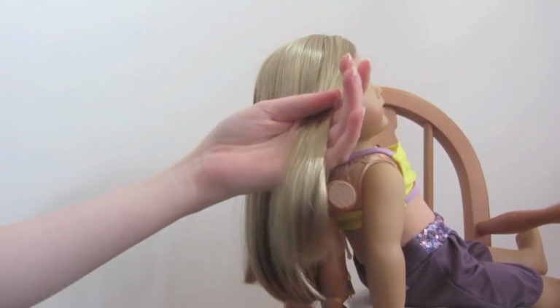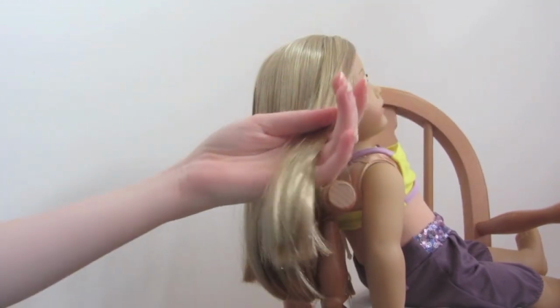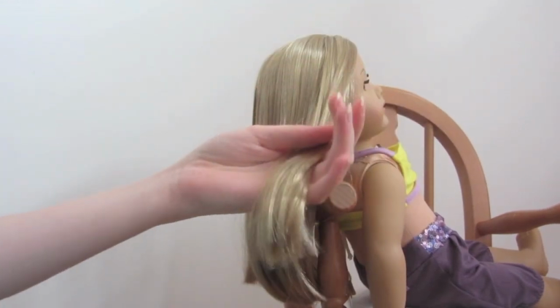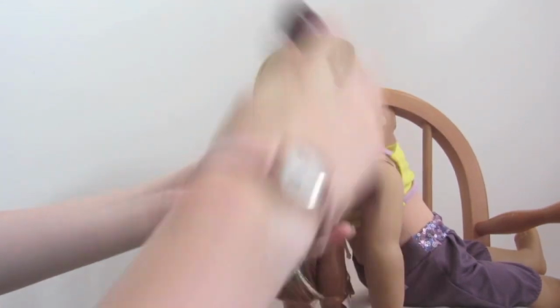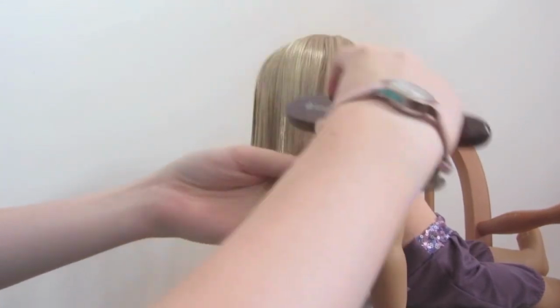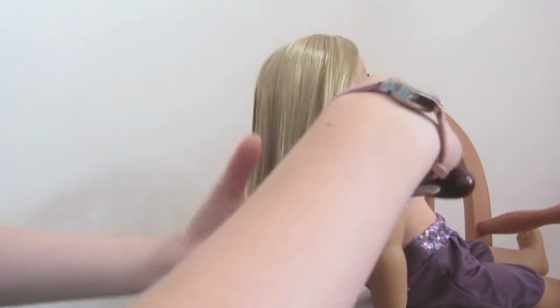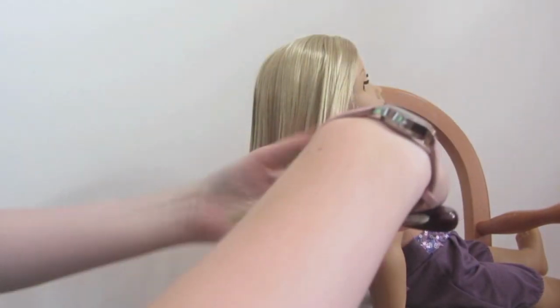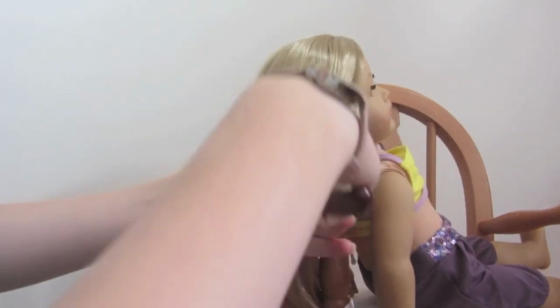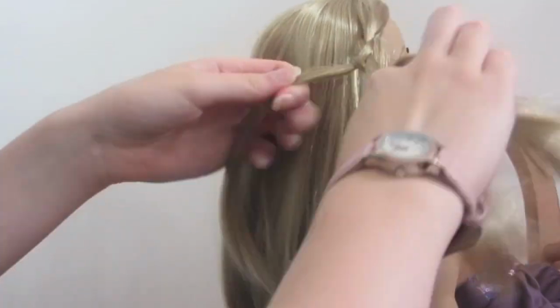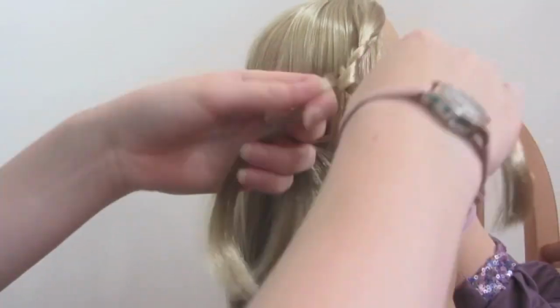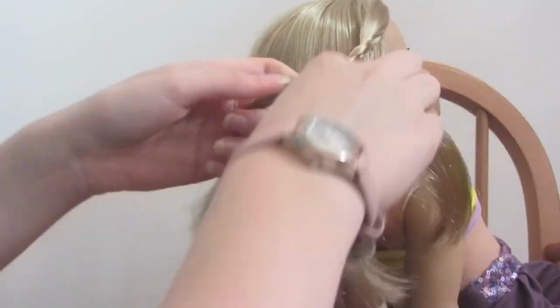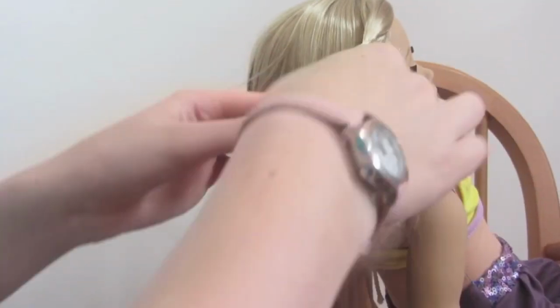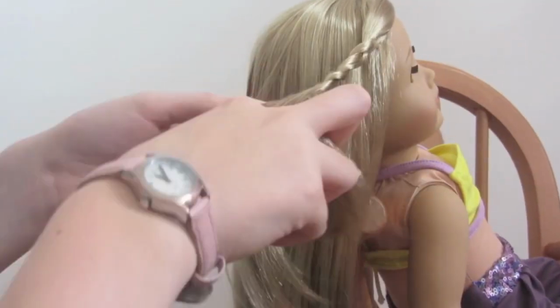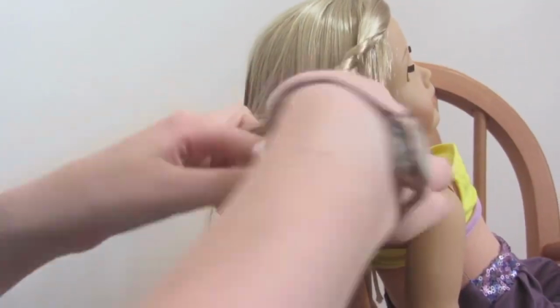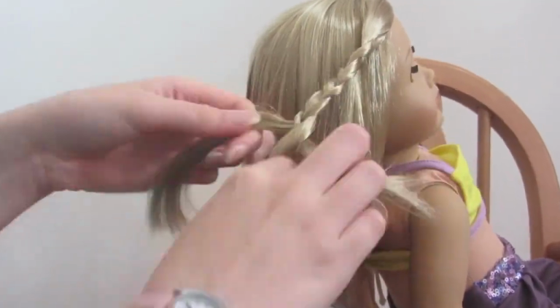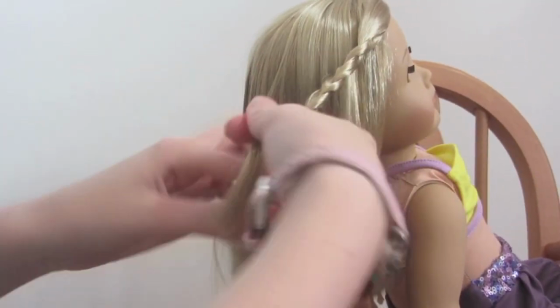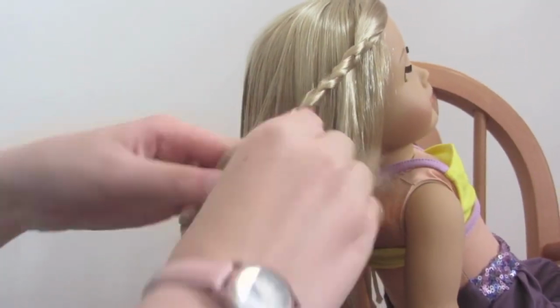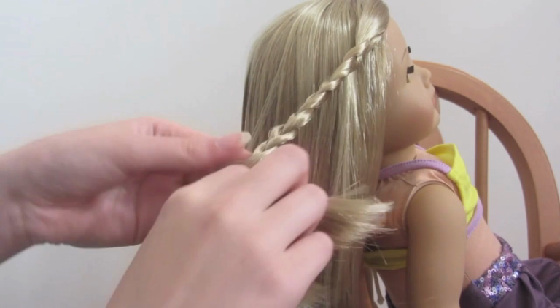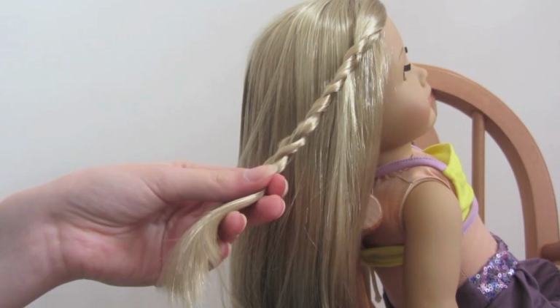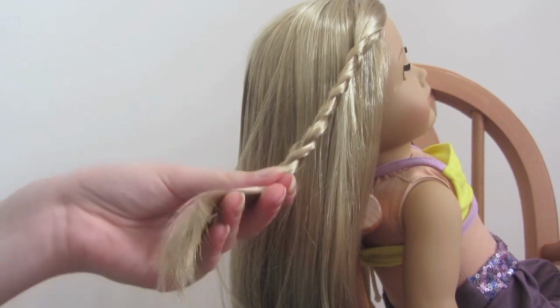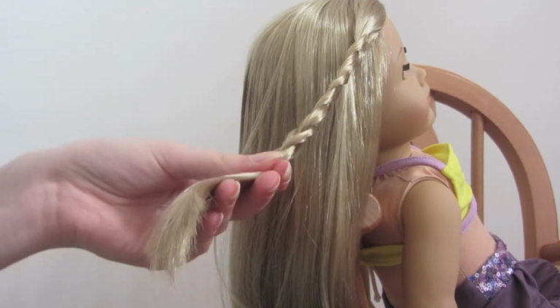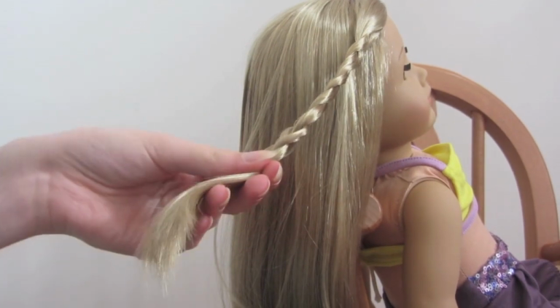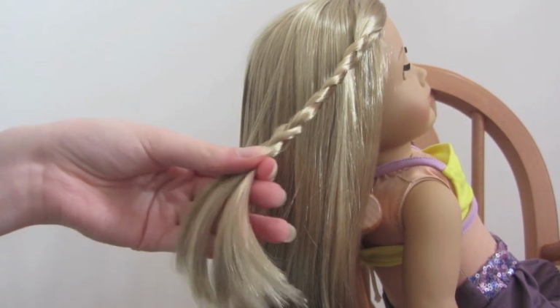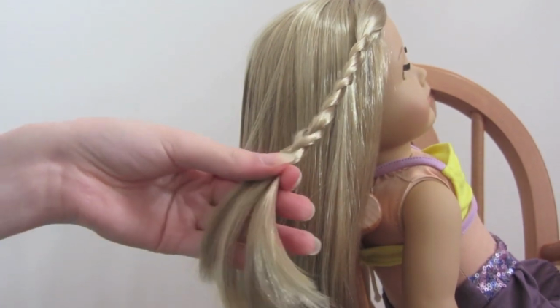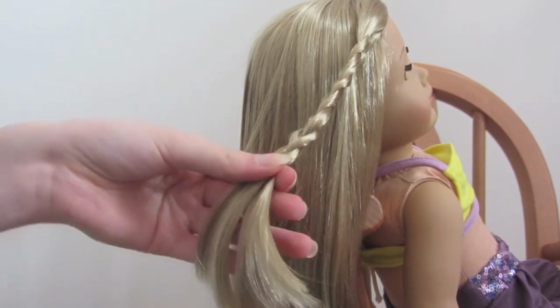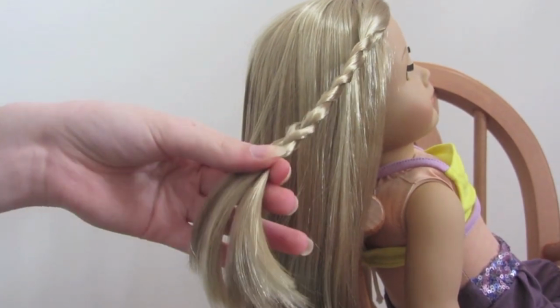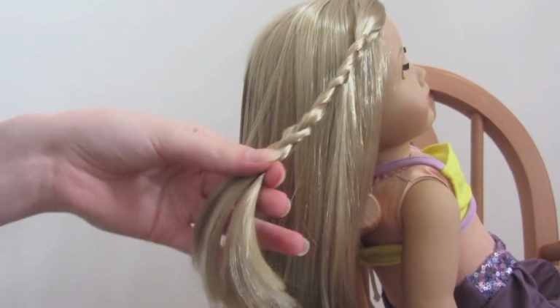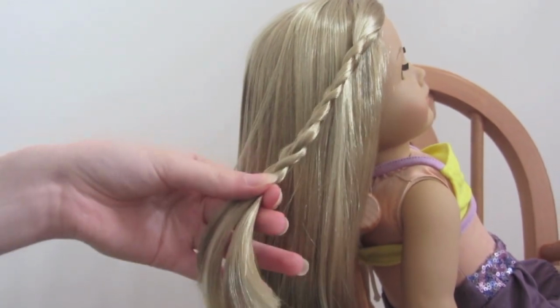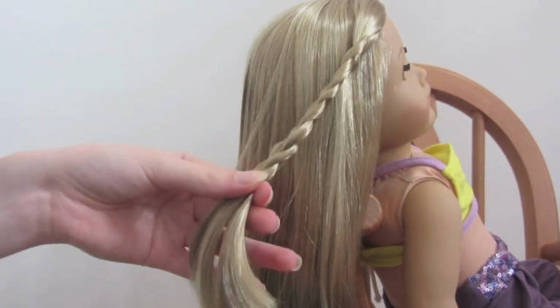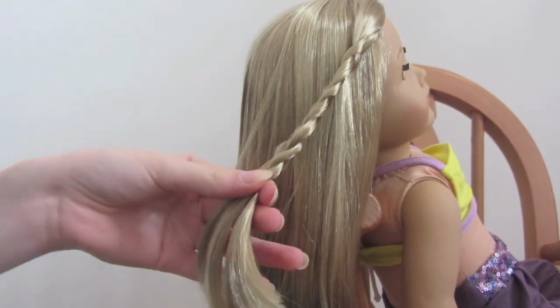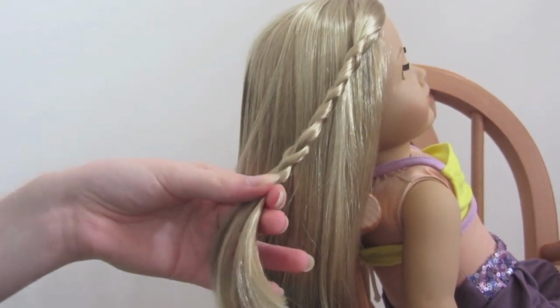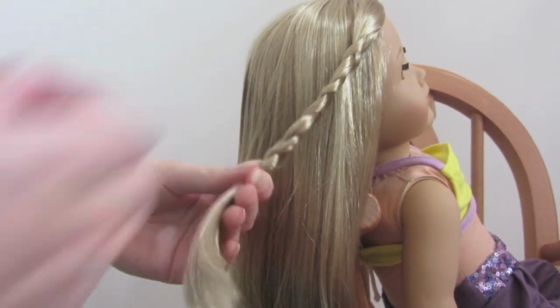It might be easier to brush this out first. Again, when you get to the end, you need to tie it off with a hair elastic.